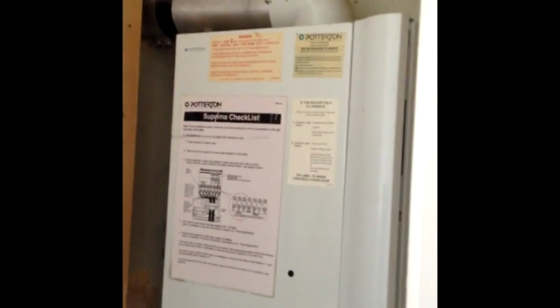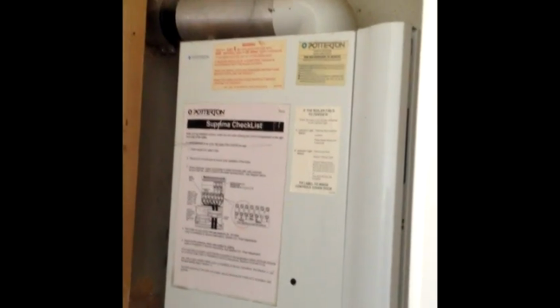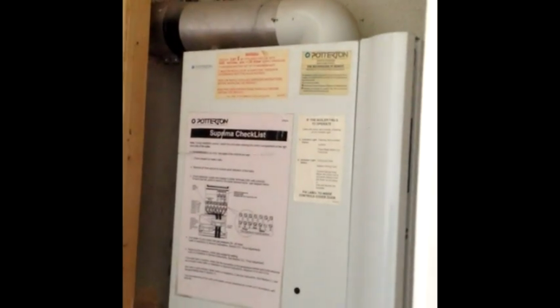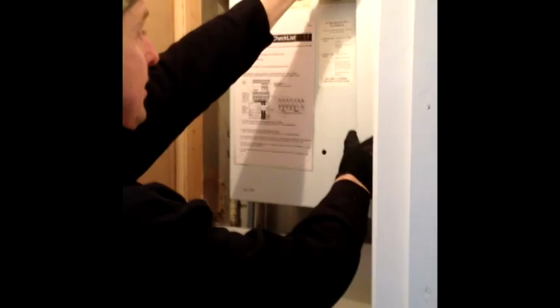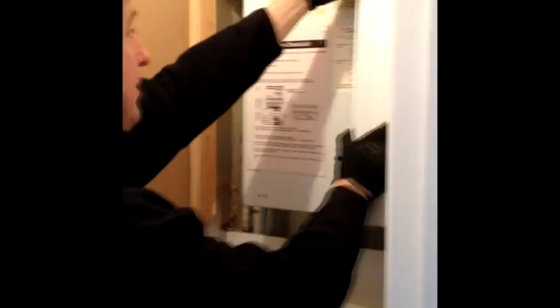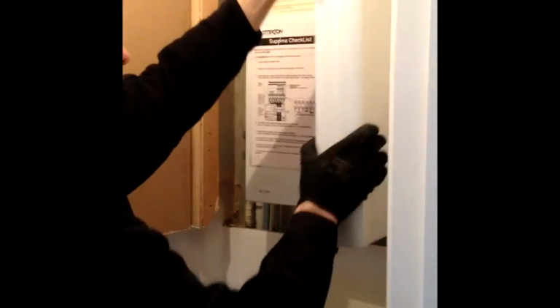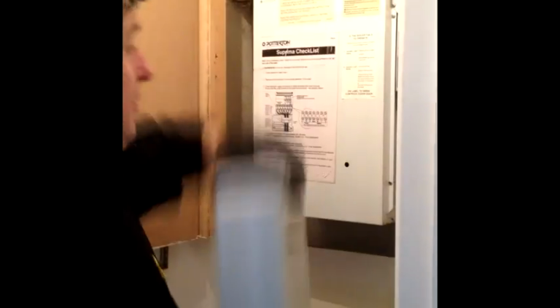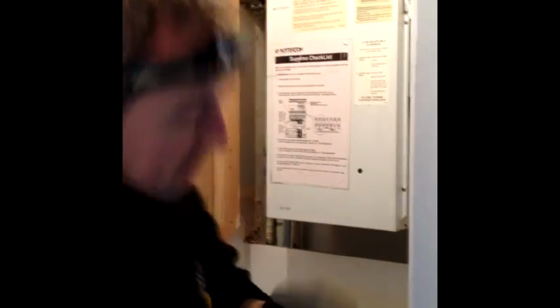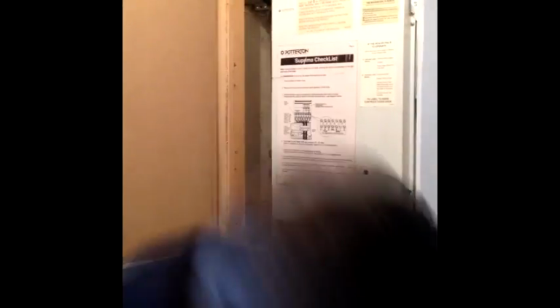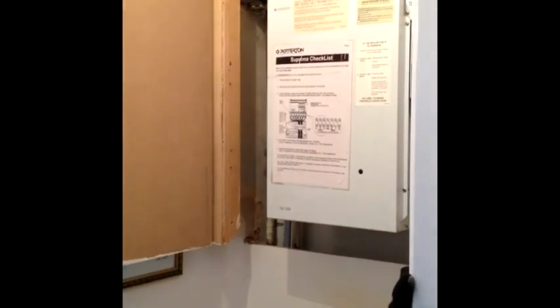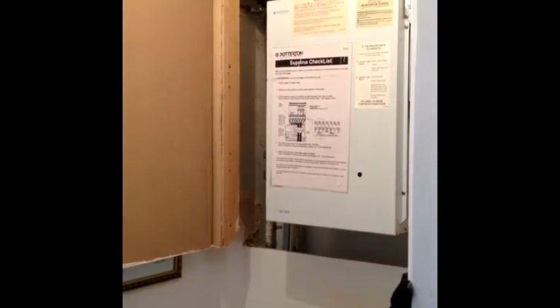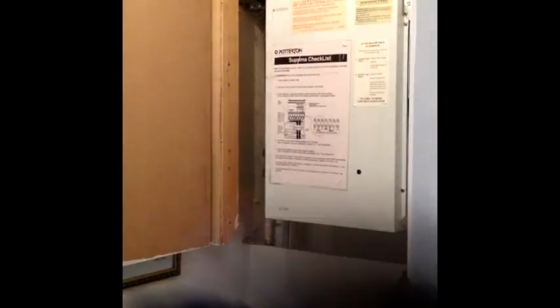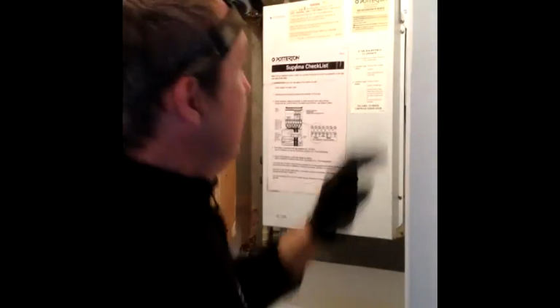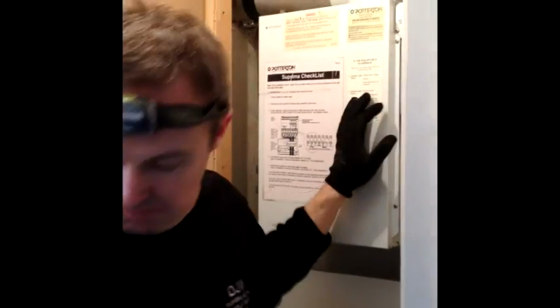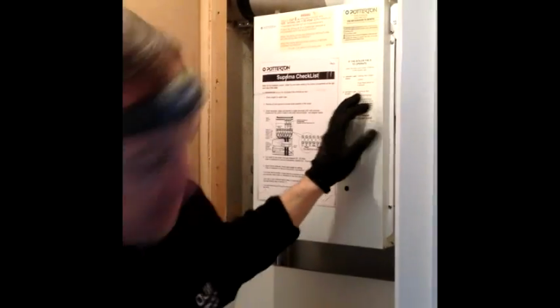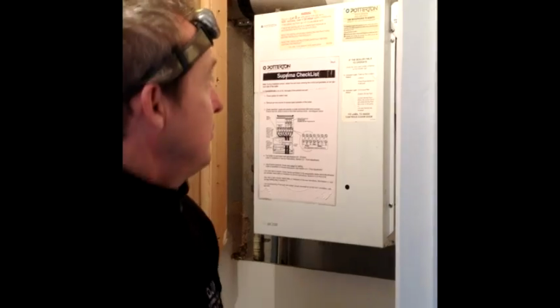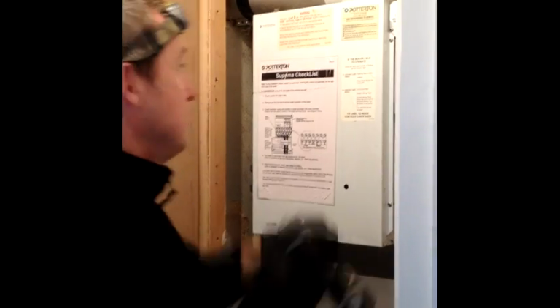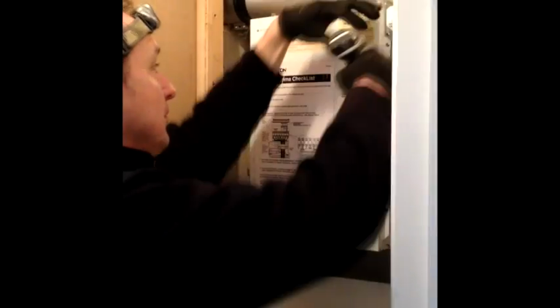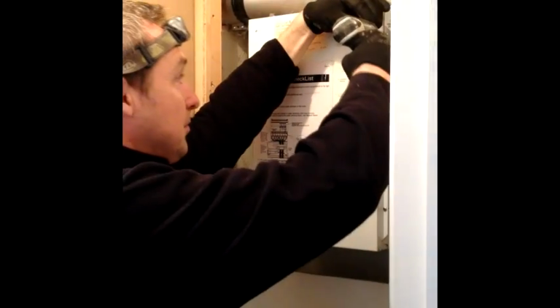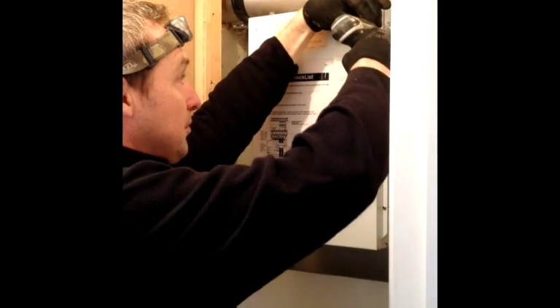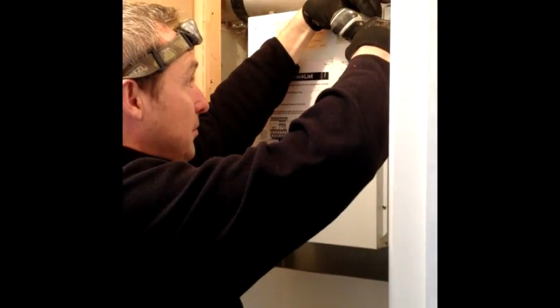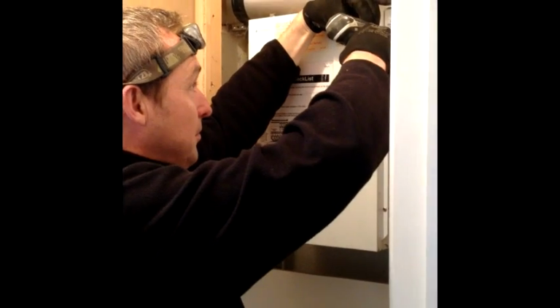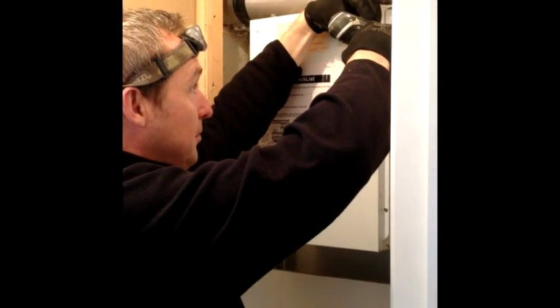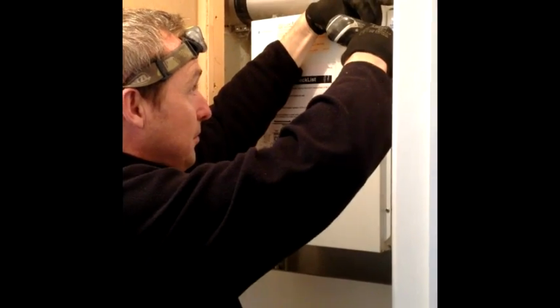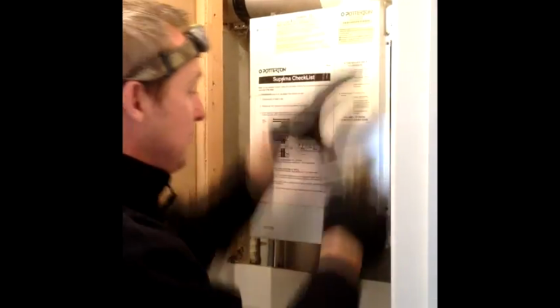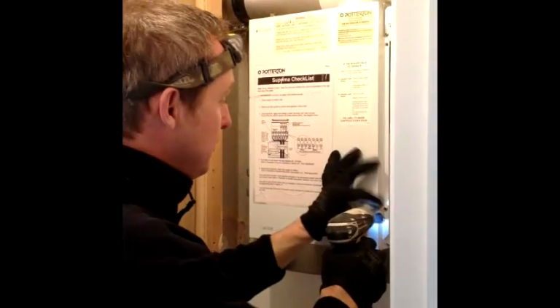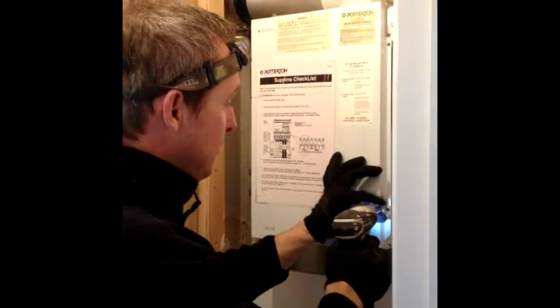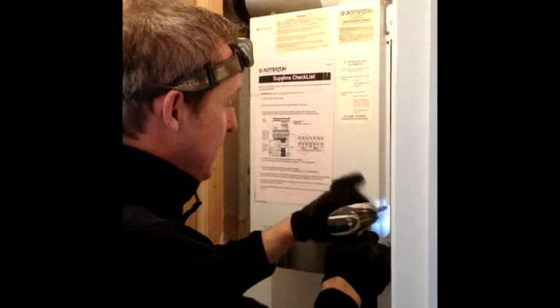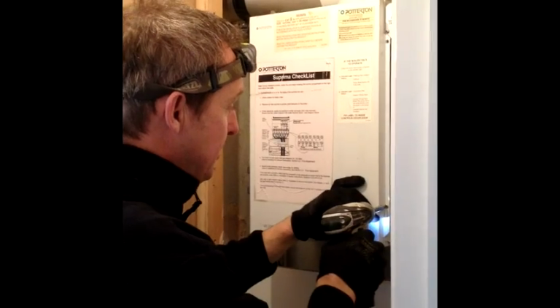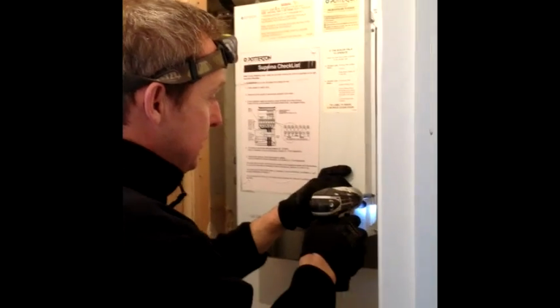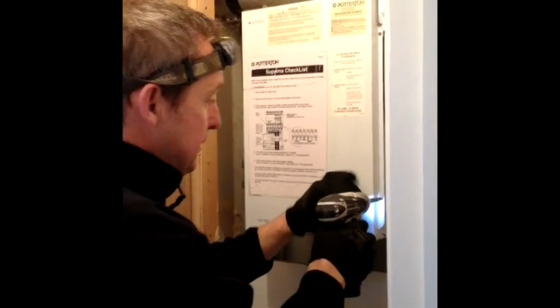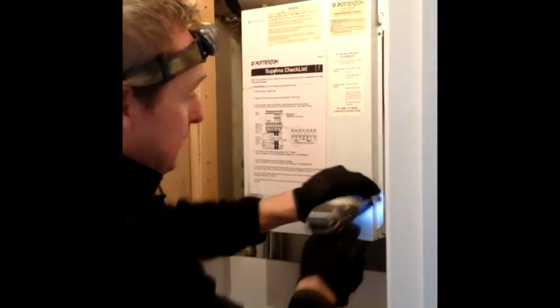On some jobs we are required to remove the standard boiler and hot water tank and replace with a combination boiler, or combi as it's well known. The benefits are instantaneous hot water and no storage tanks are needed. This is ideal in a small dwelling.